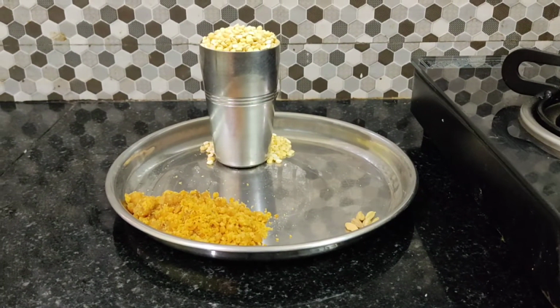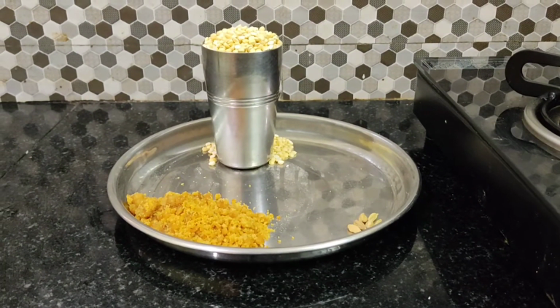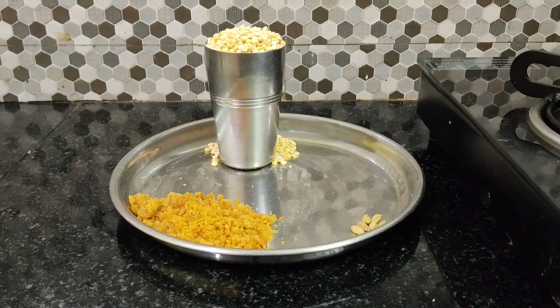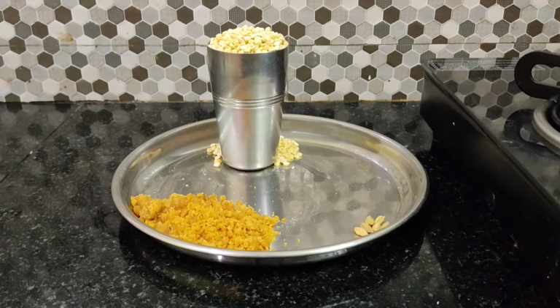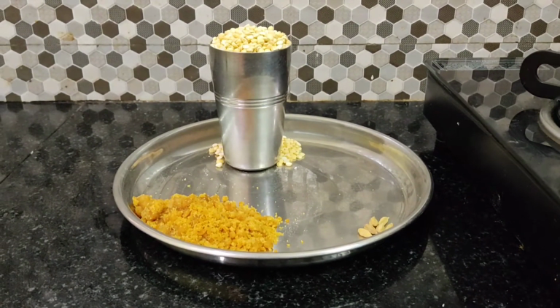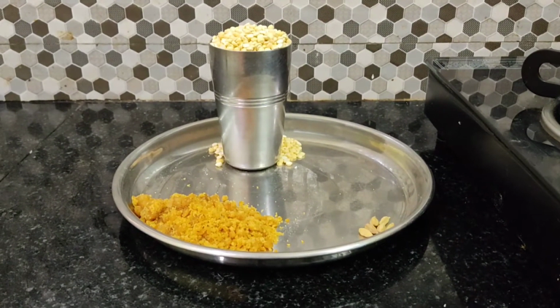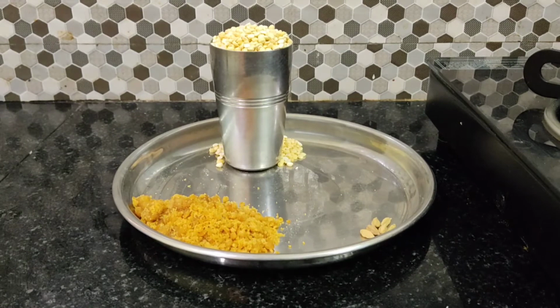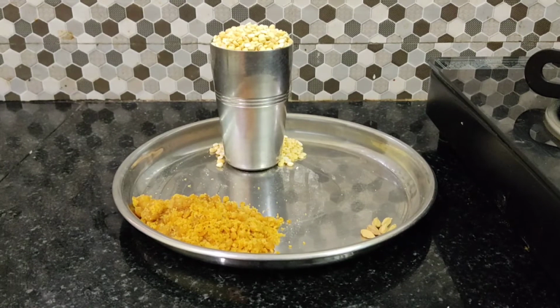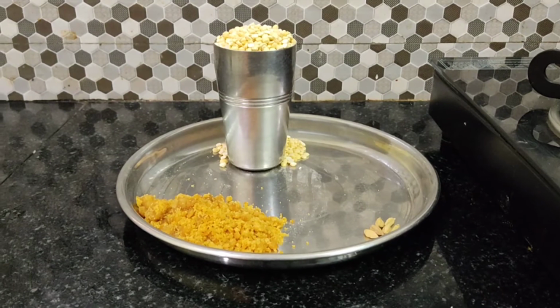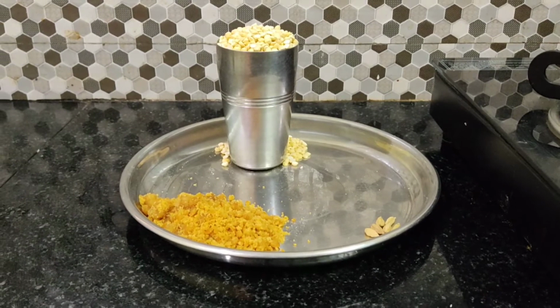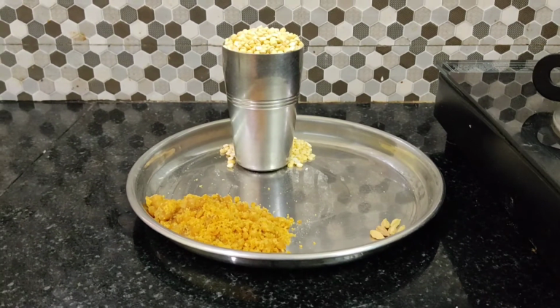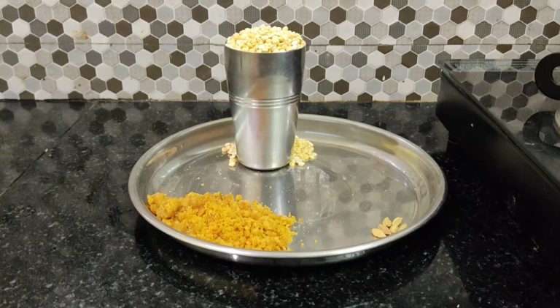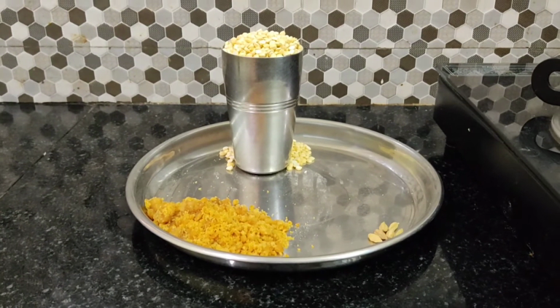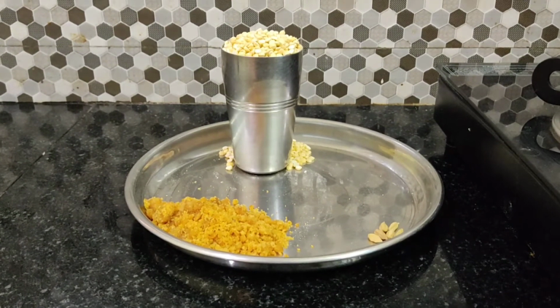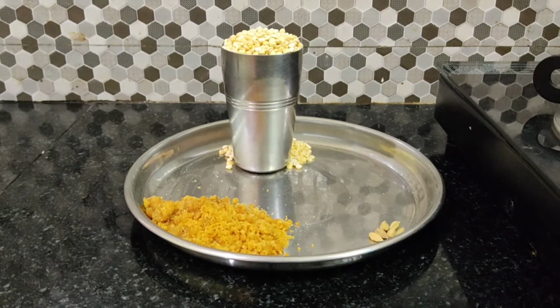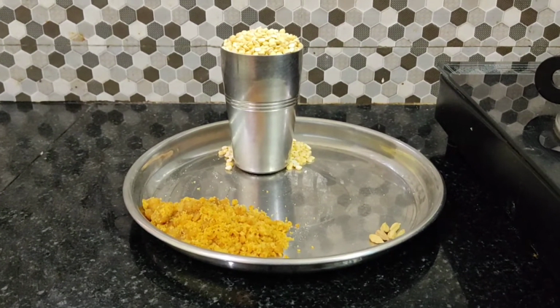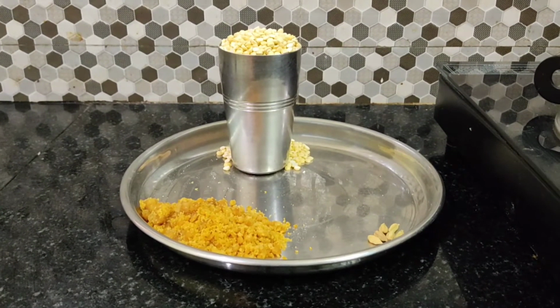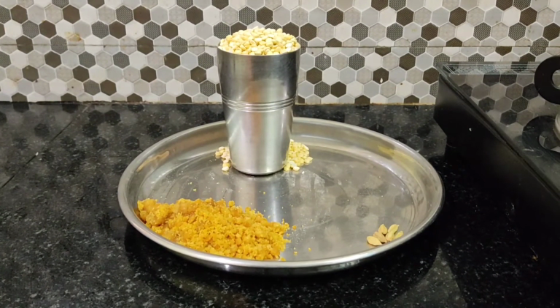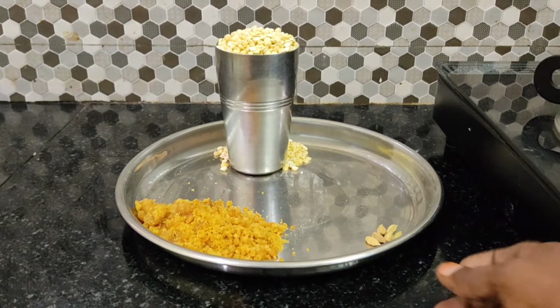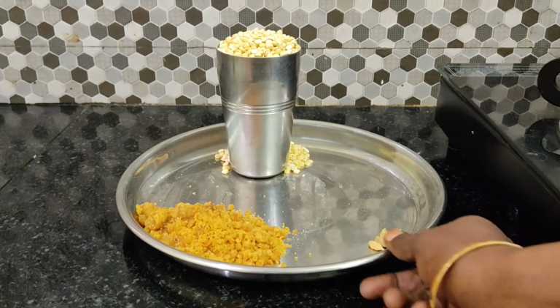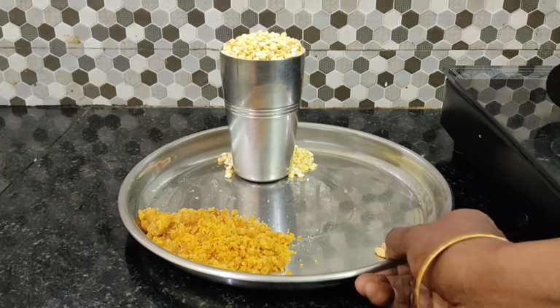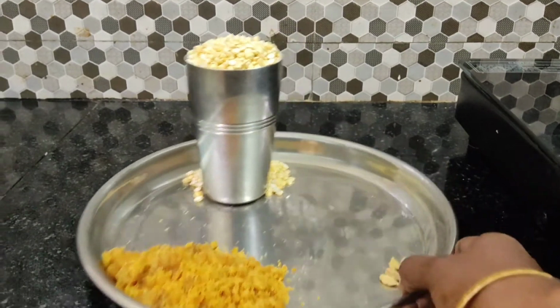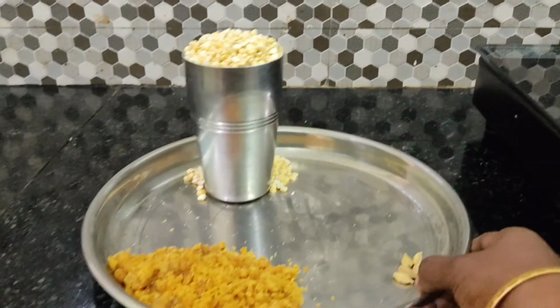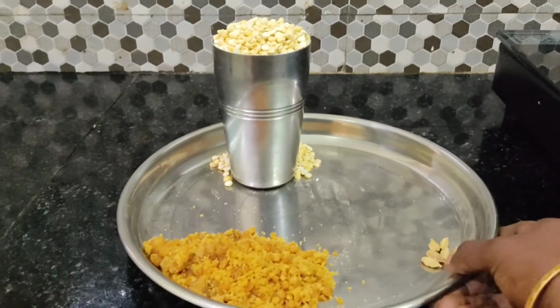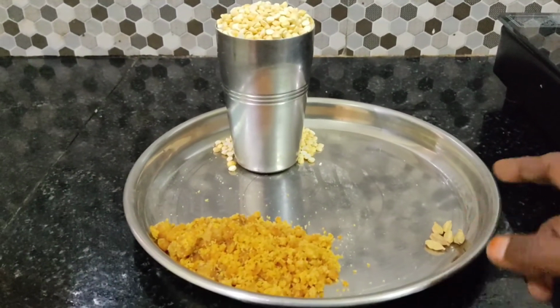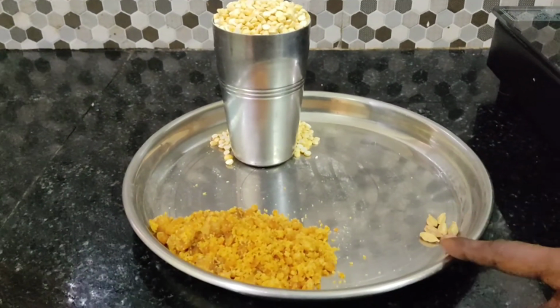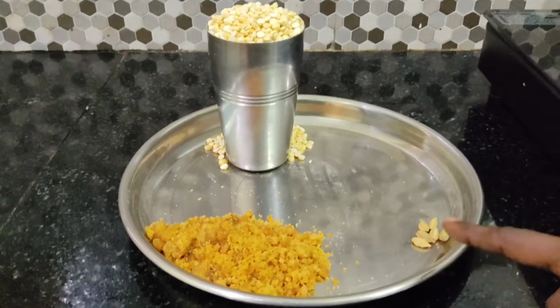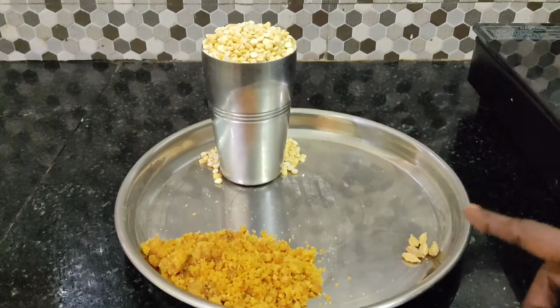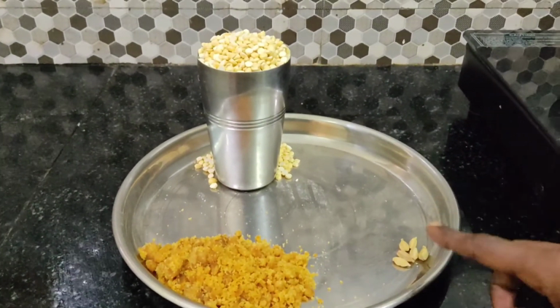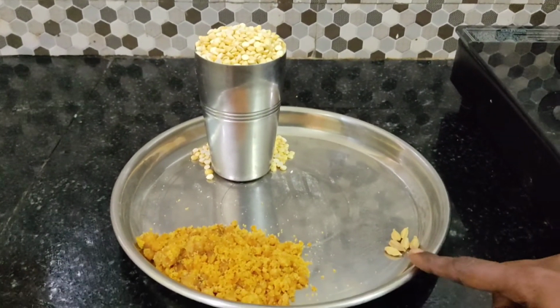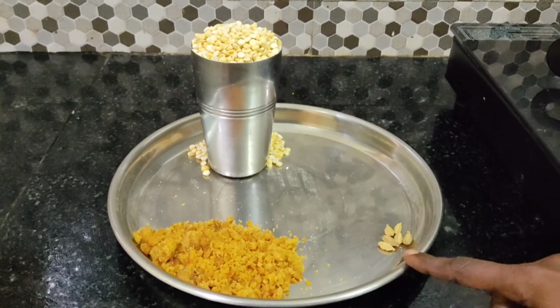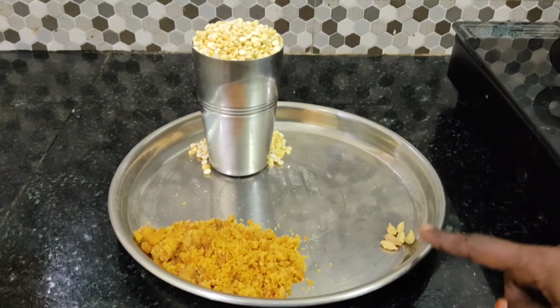In this video, we will see a new recipe. This is a vegan recipe. We are going to use vegan food.